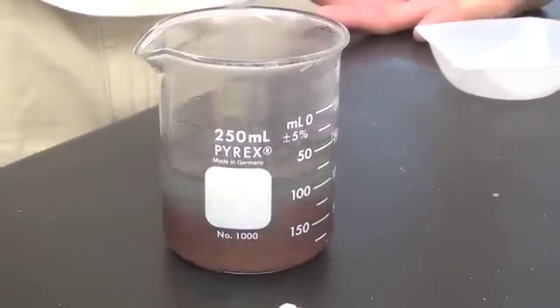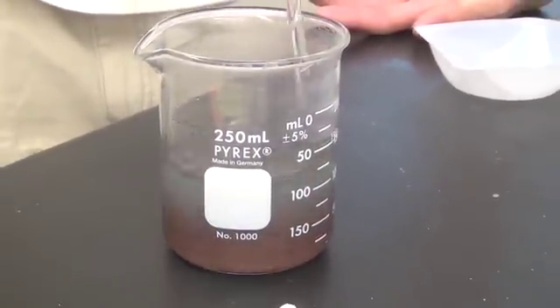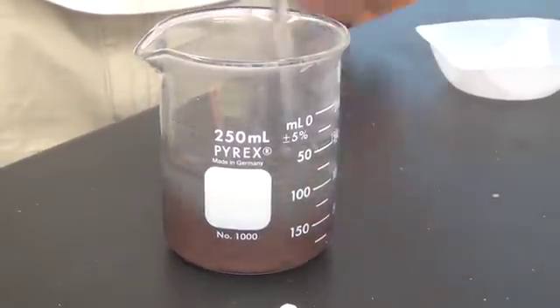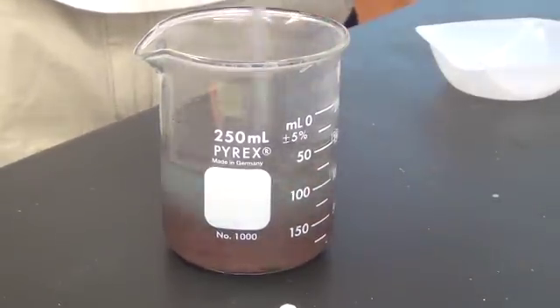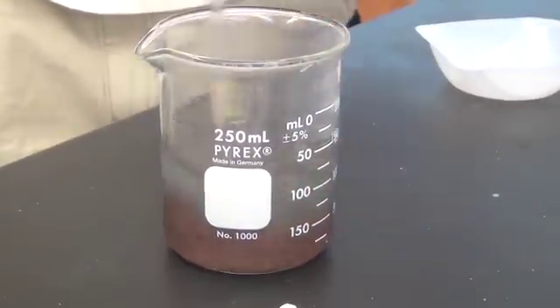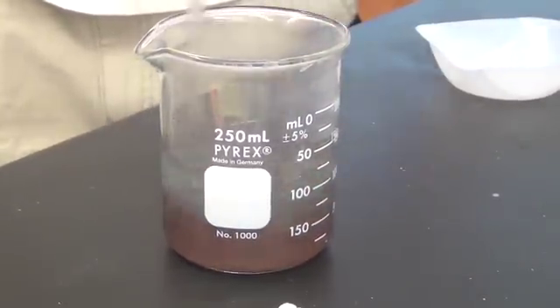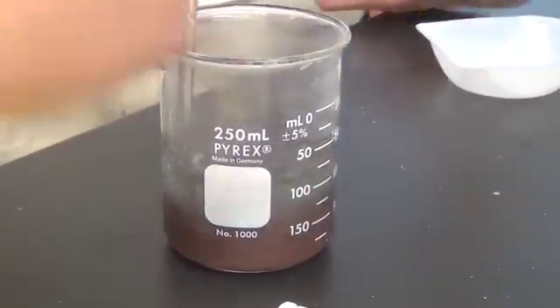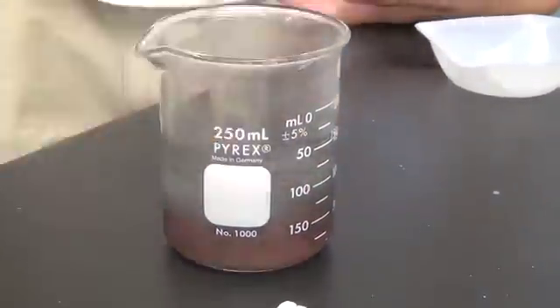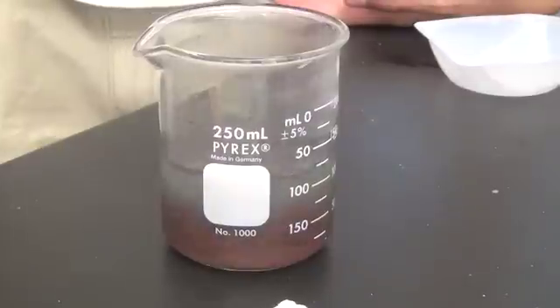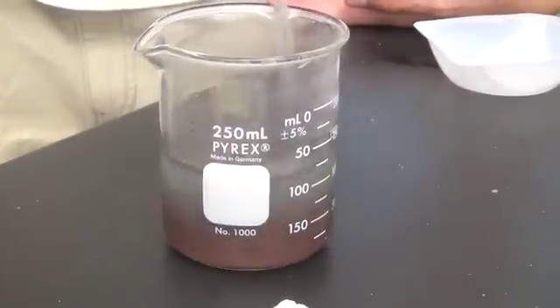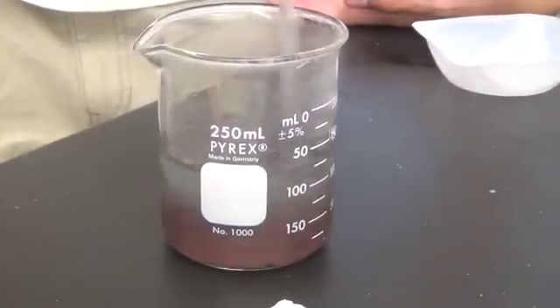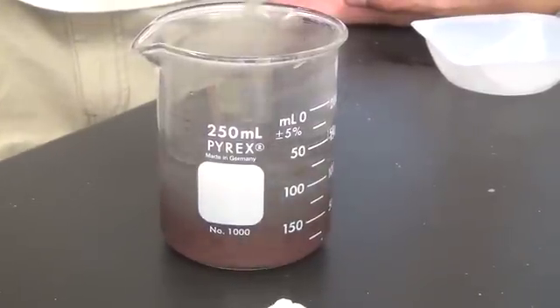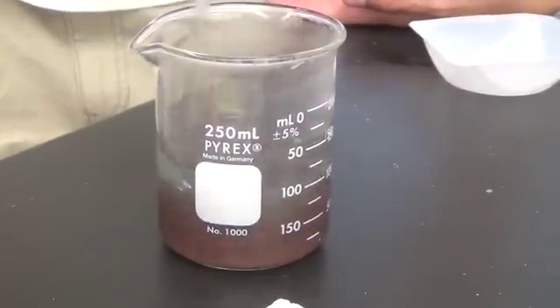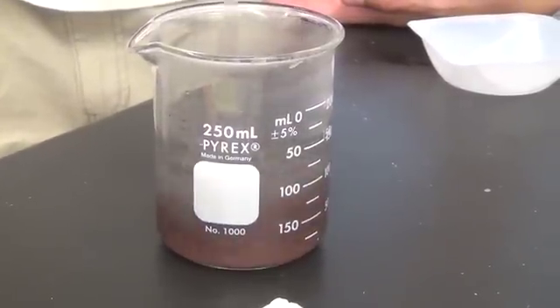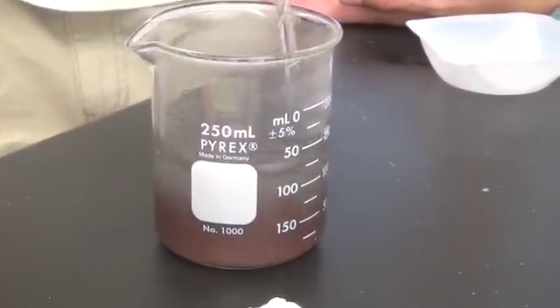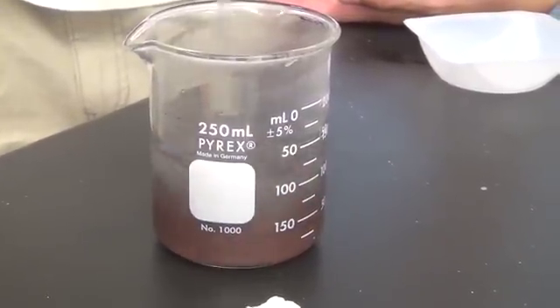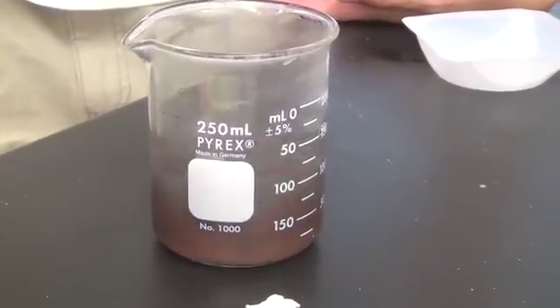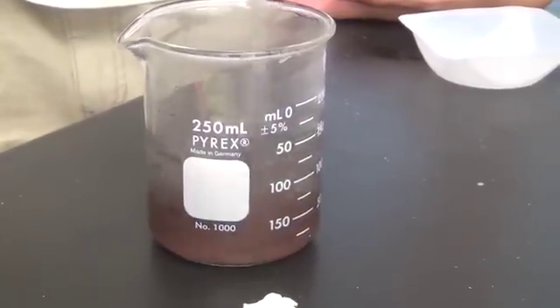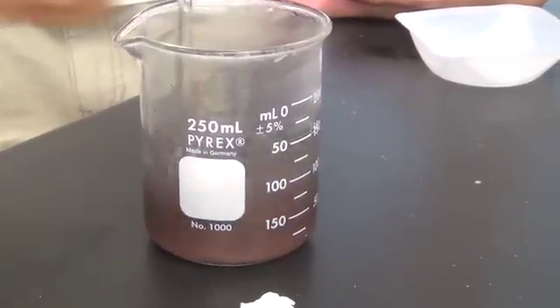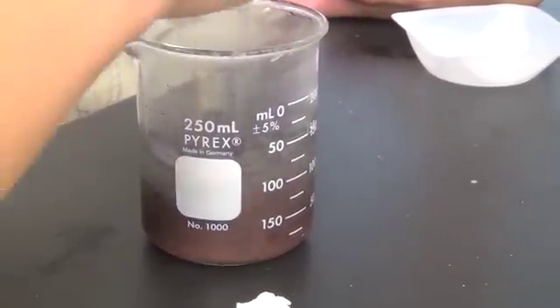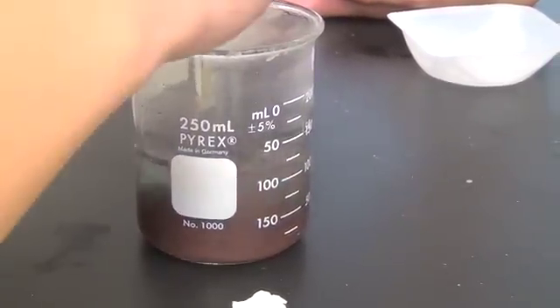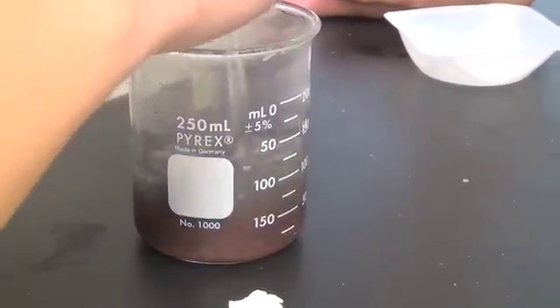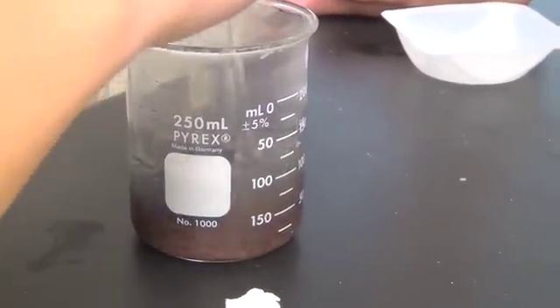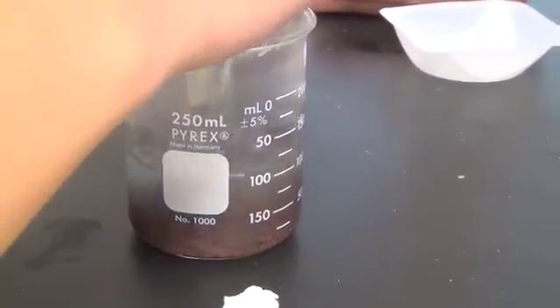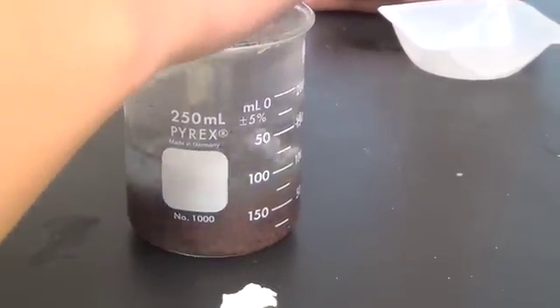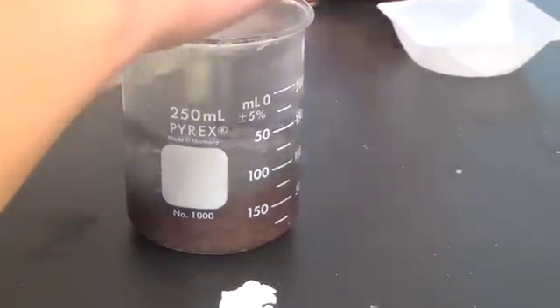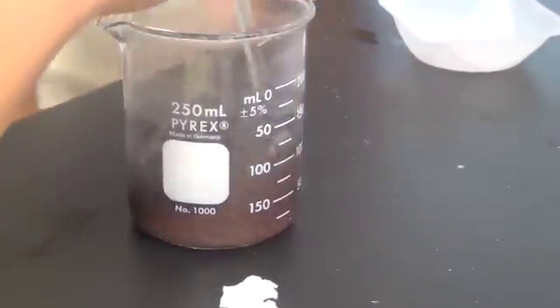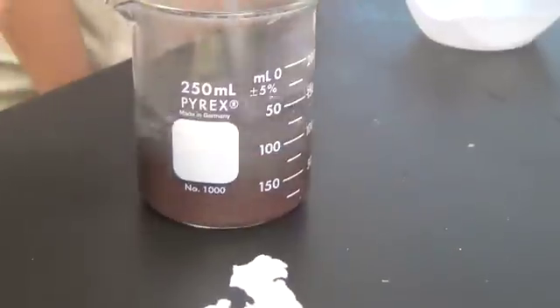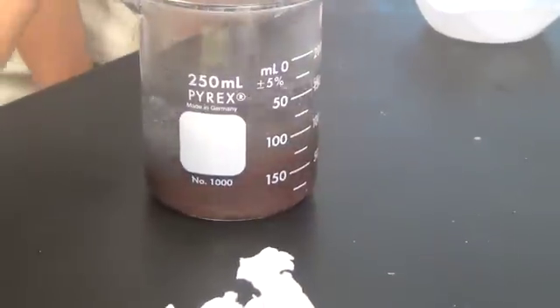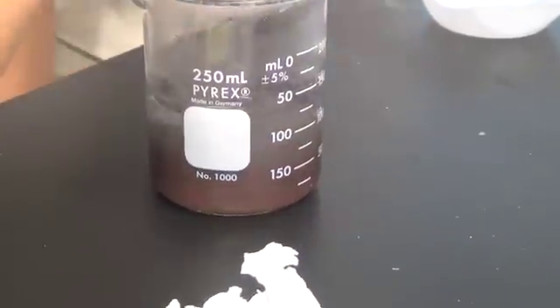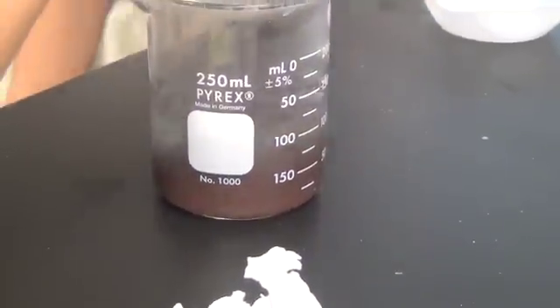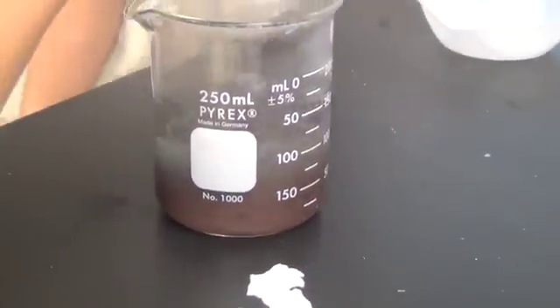Time it. Yeah, I'm timing. One minute, 20 seconds. Oh, that's why the calcium sulfate is a different color. It works out, it works out, it works out.